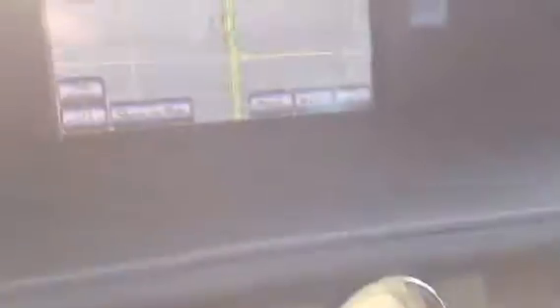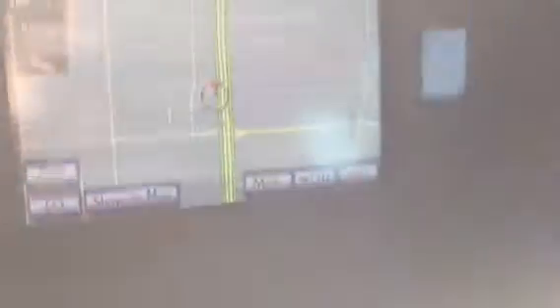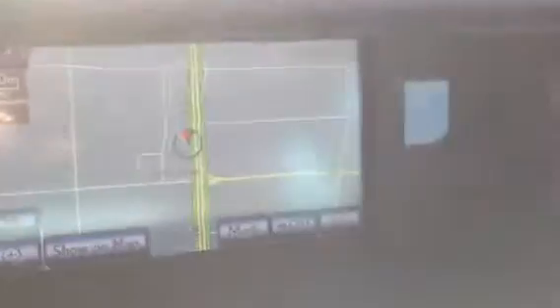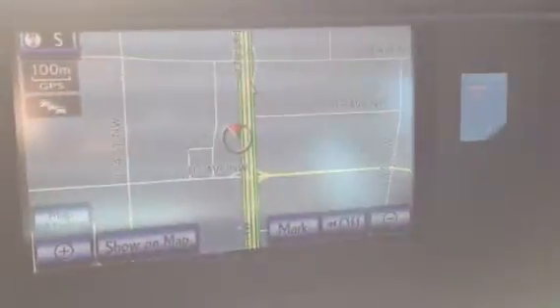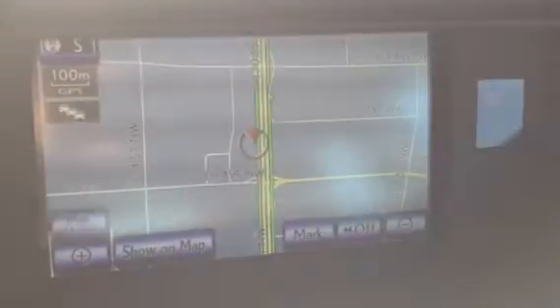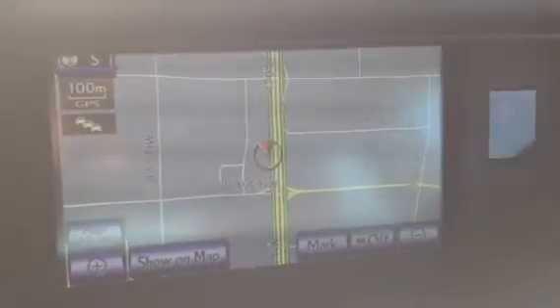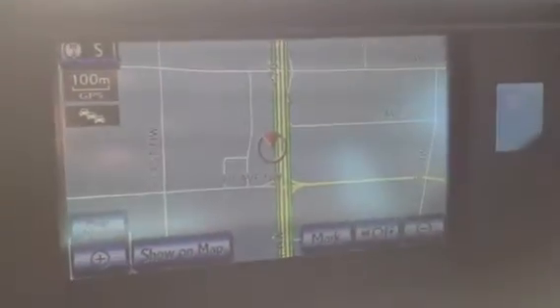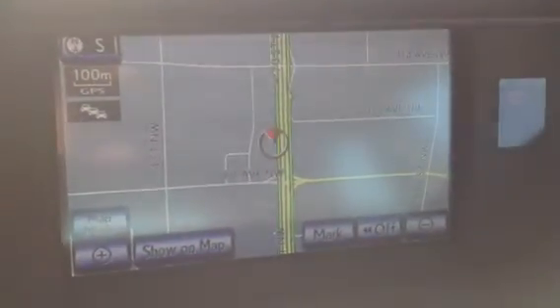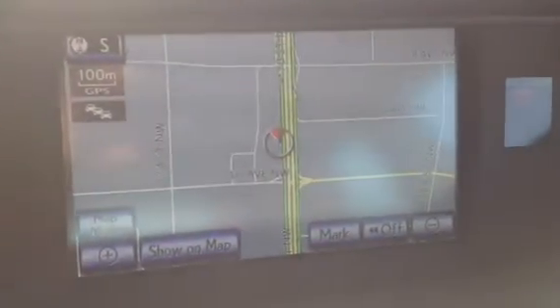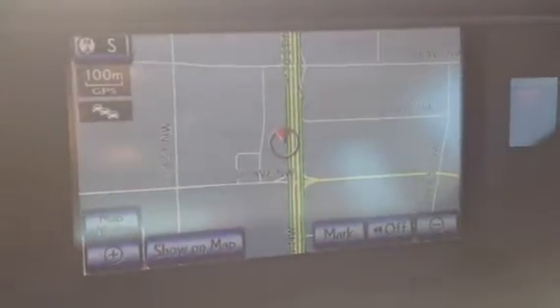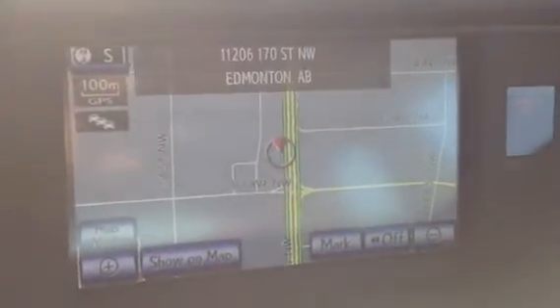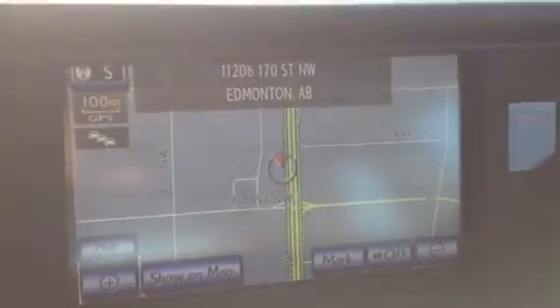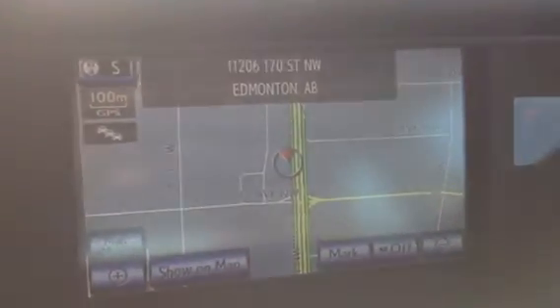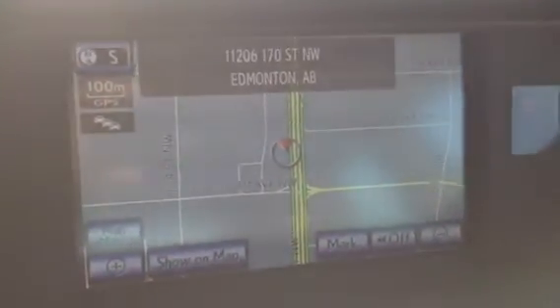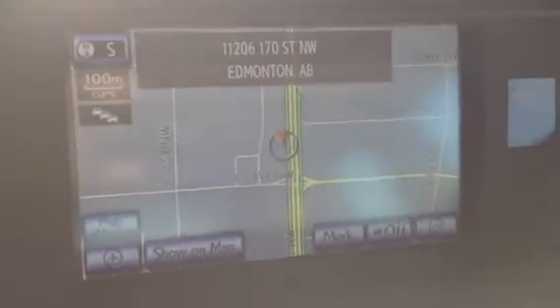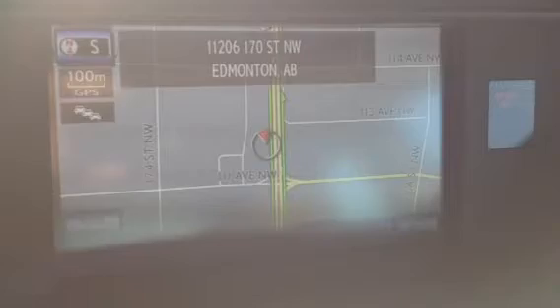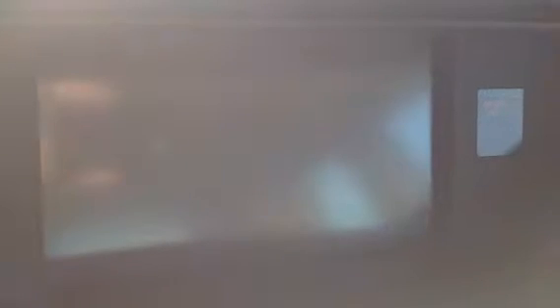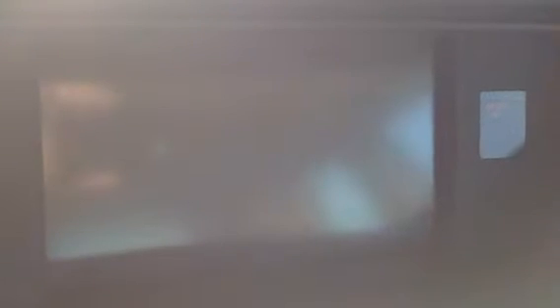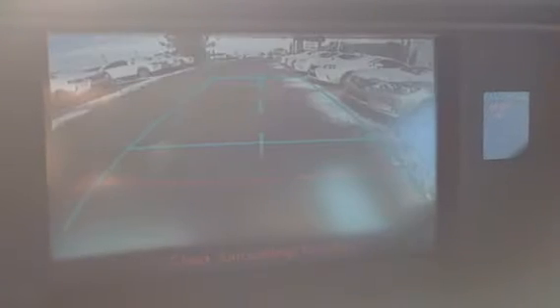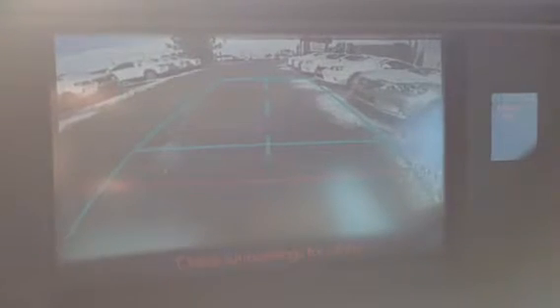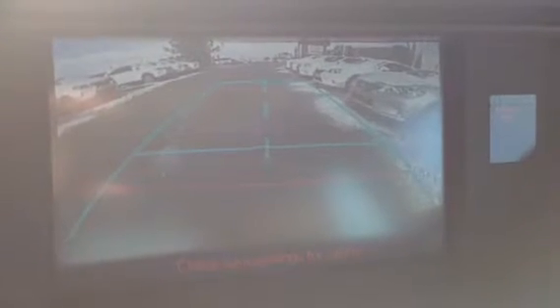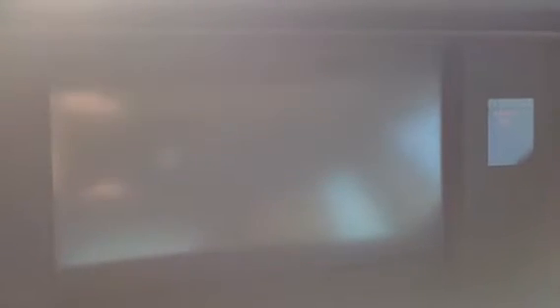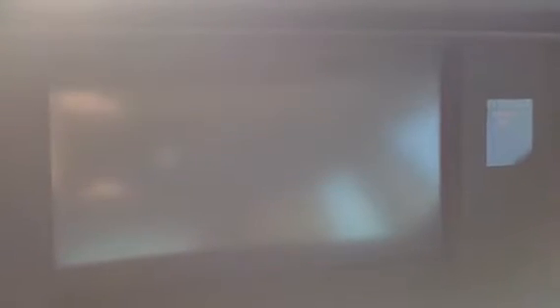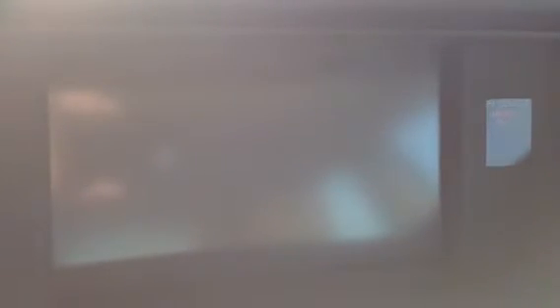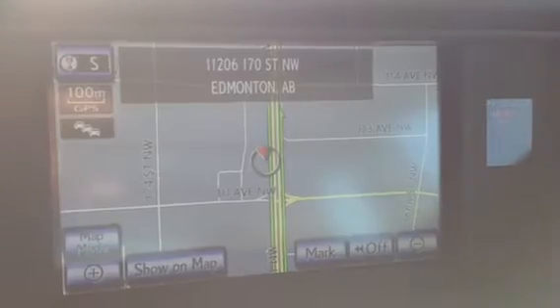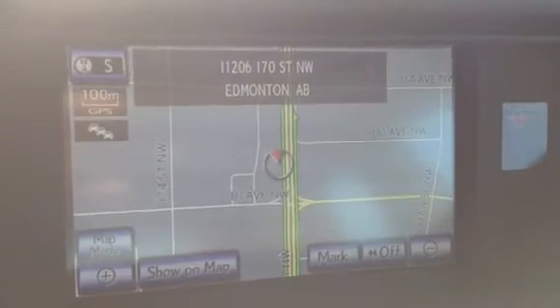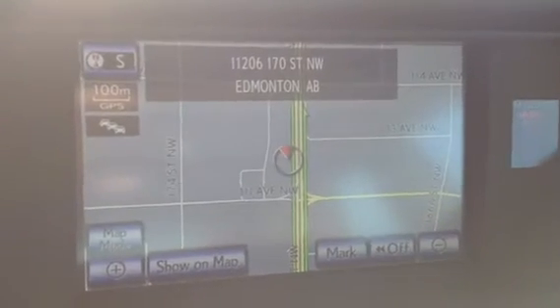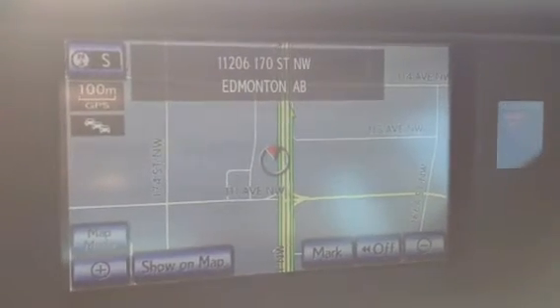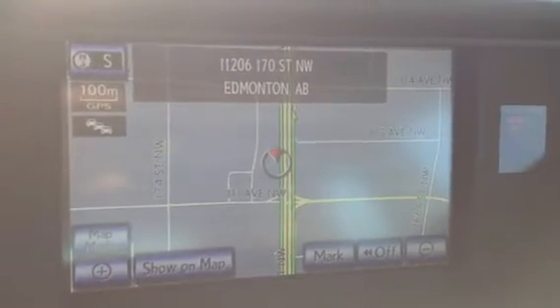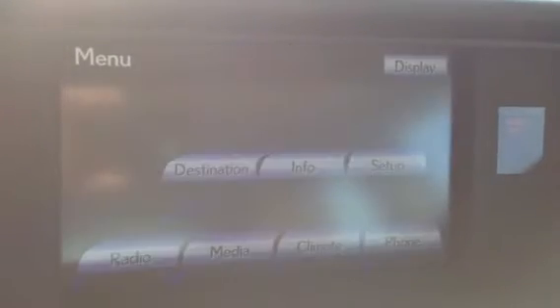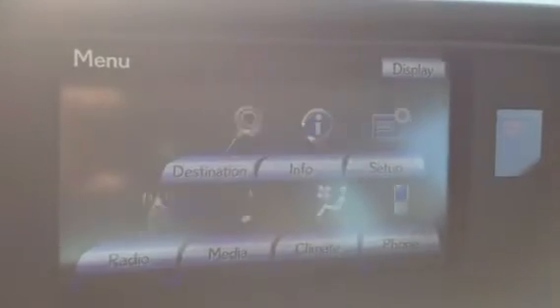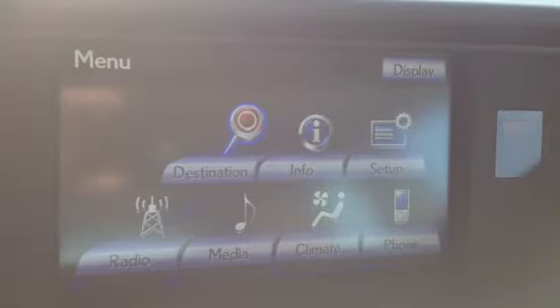In the middle here you have your display screen. Navigation is voice activated. The backup camera is in this display screen as well.